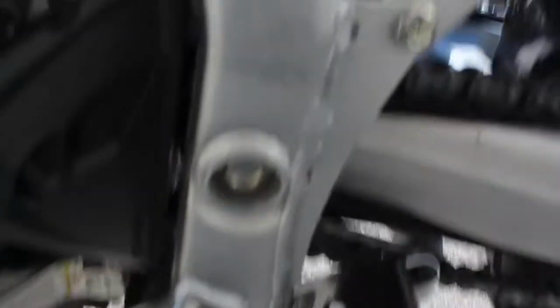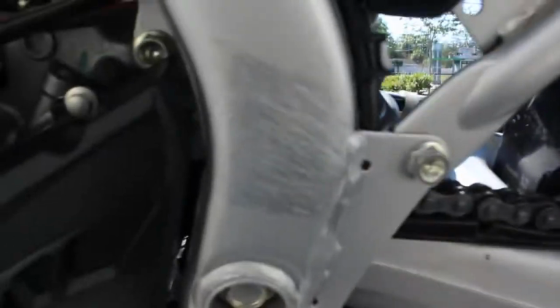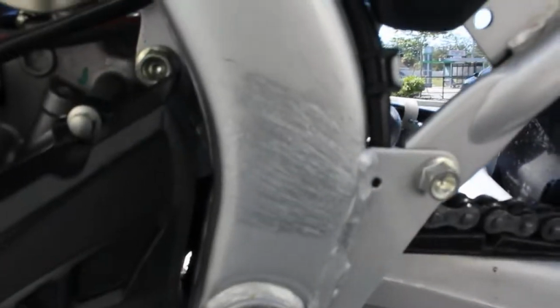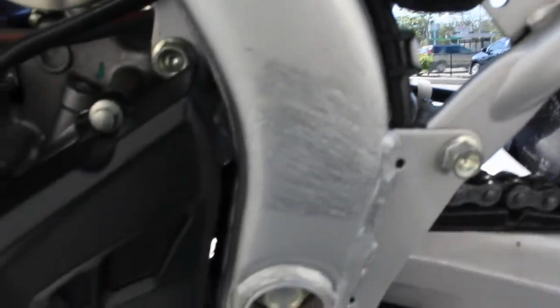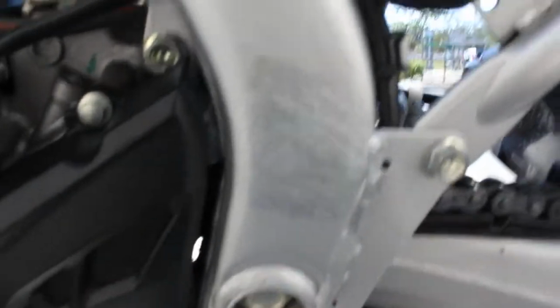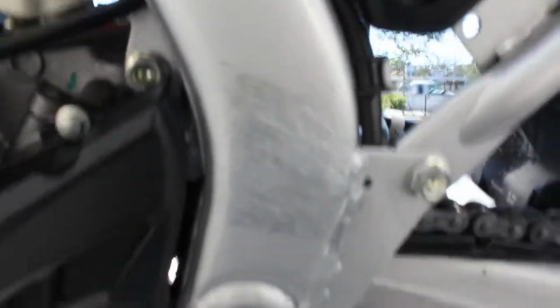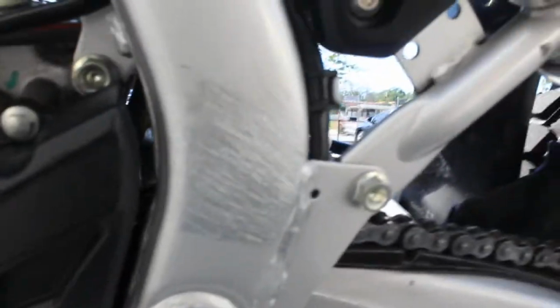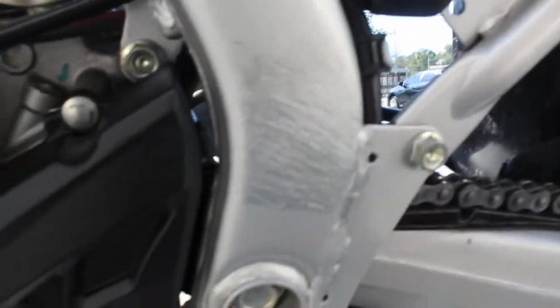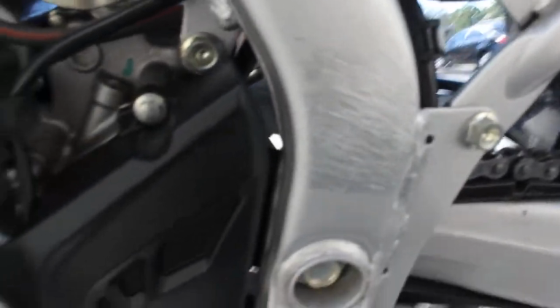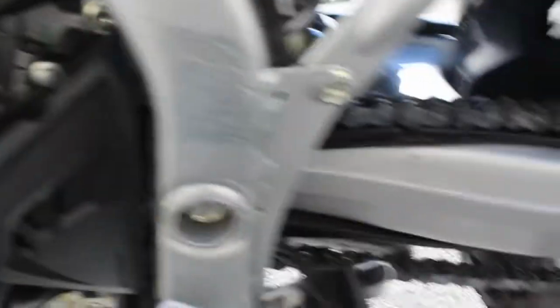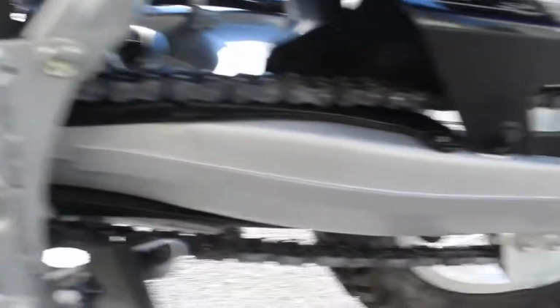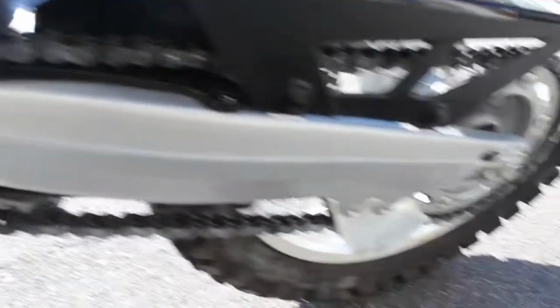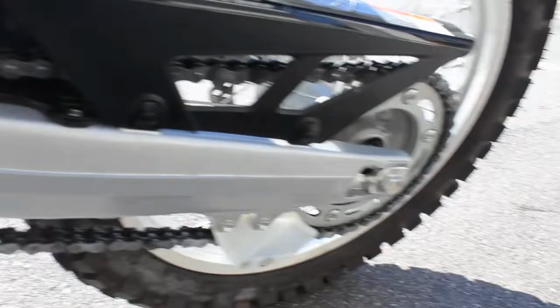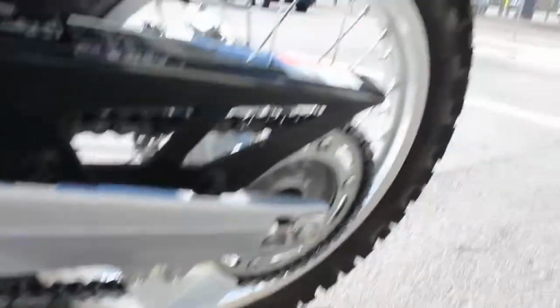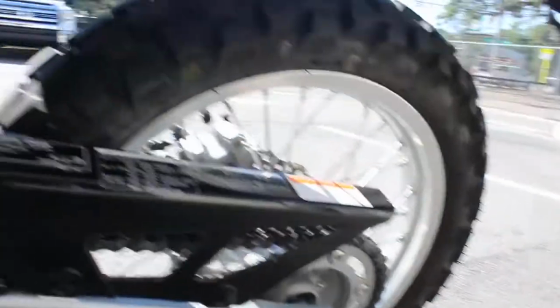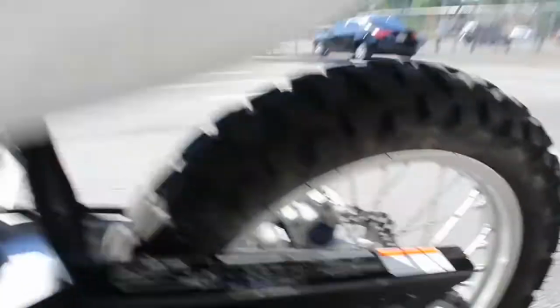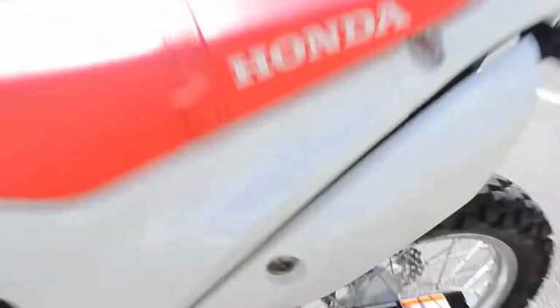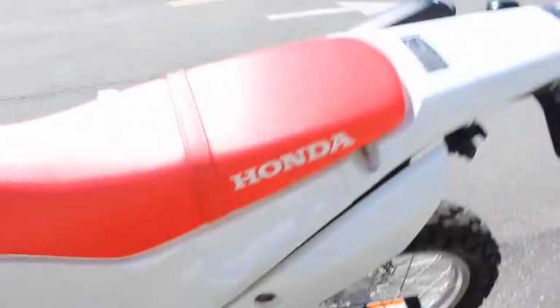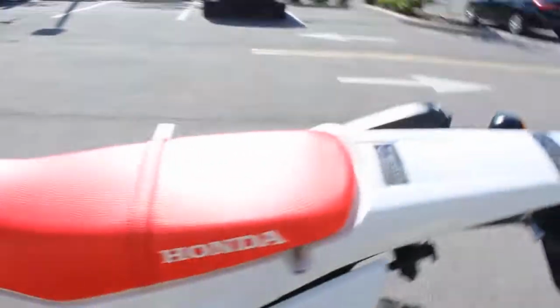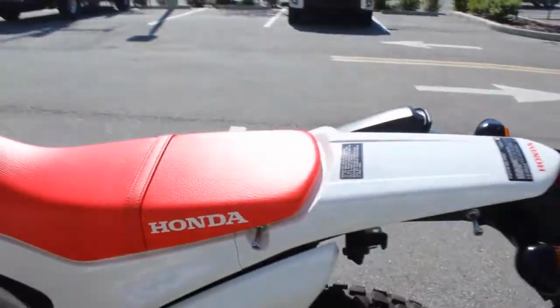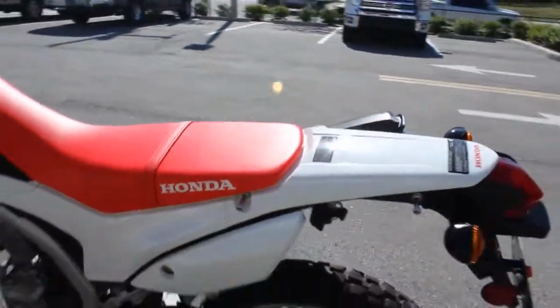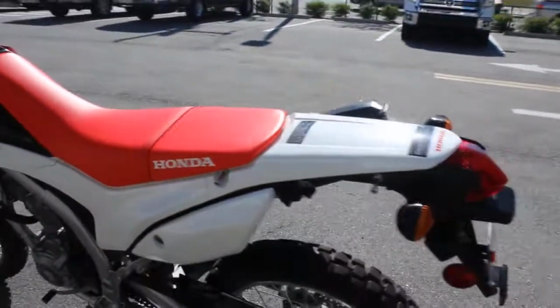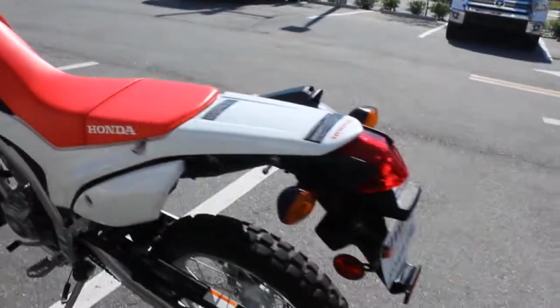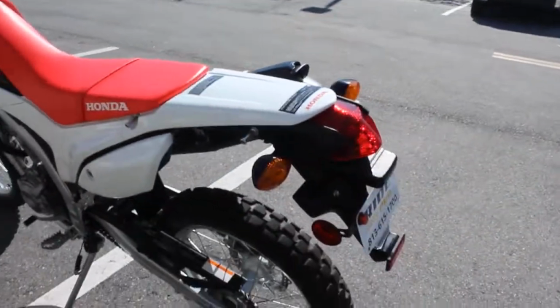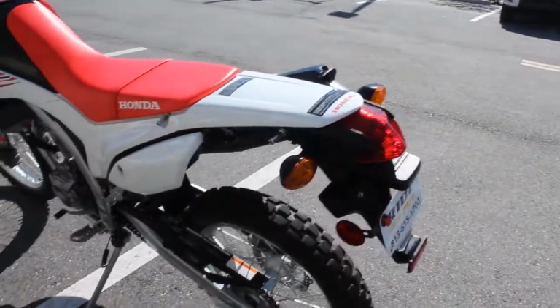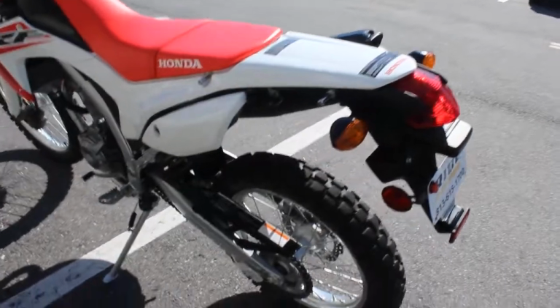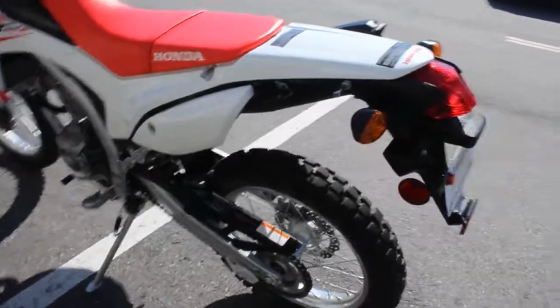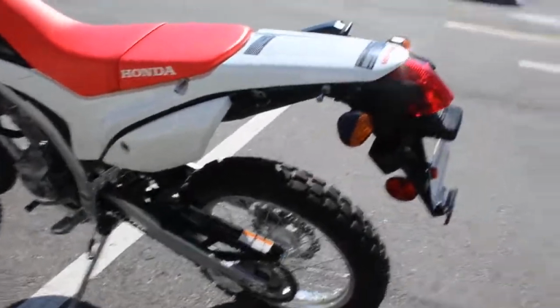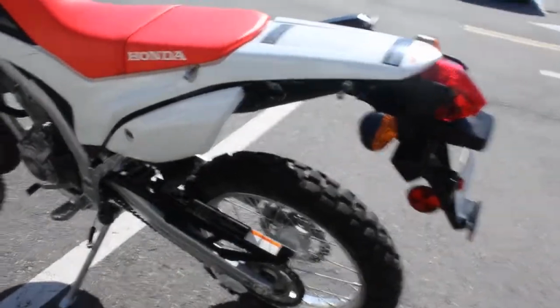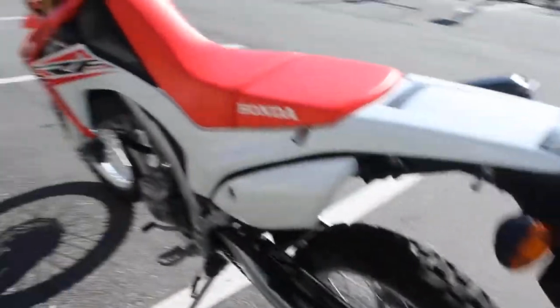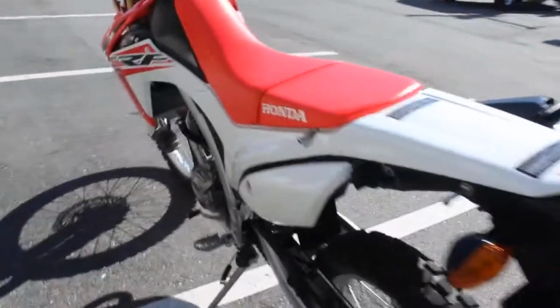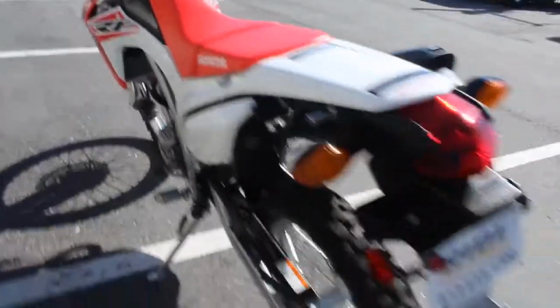A couple of boot scratches right here — very minor. It's probably to be expected, and it'll probably get worse as you ride it more. I'm sure they sell some sort of protector pad there.